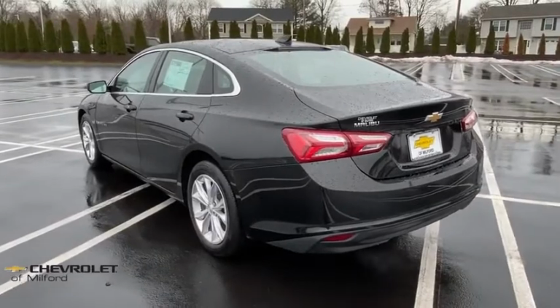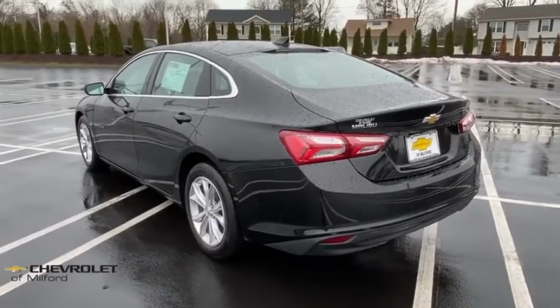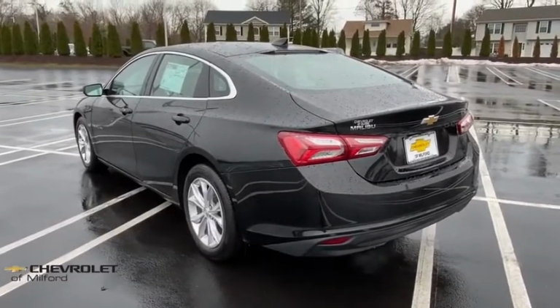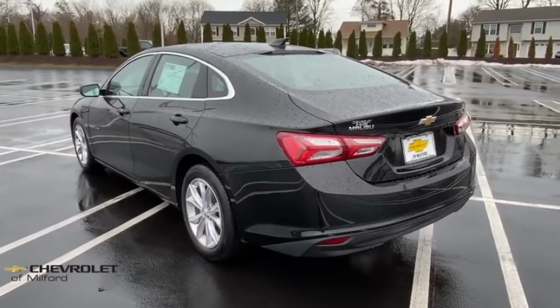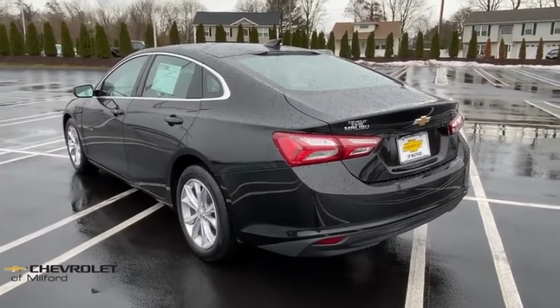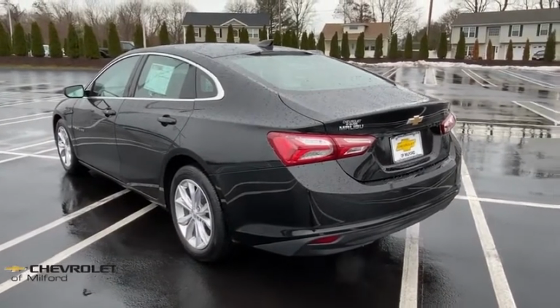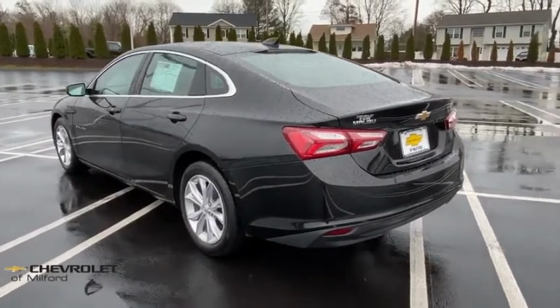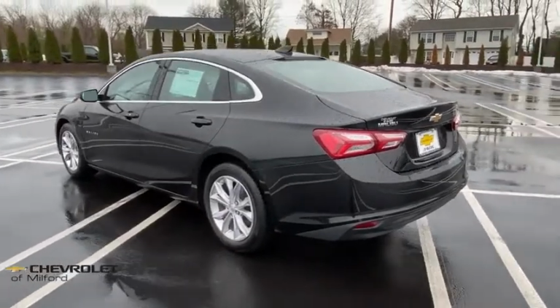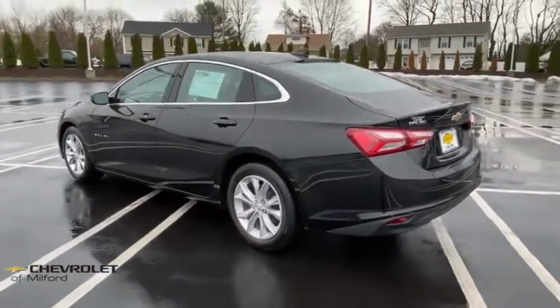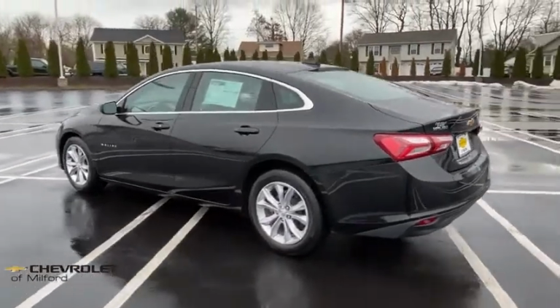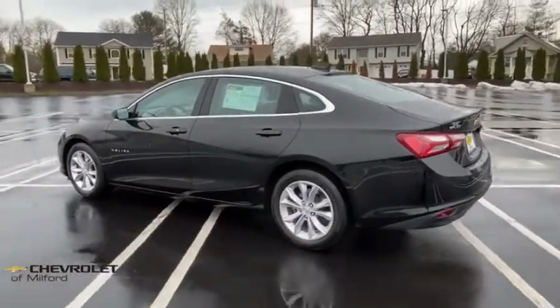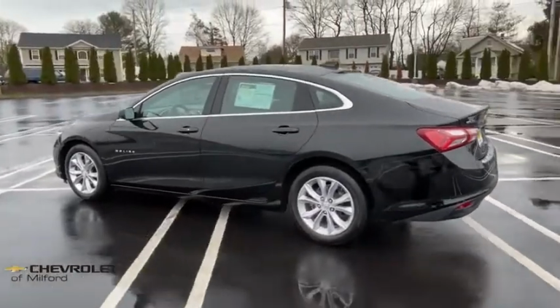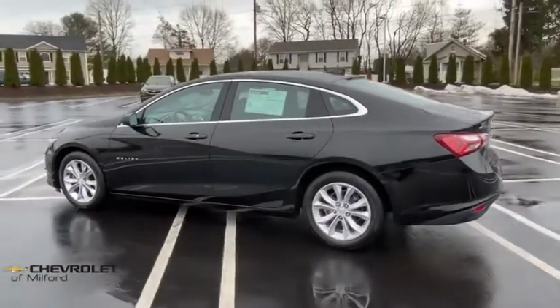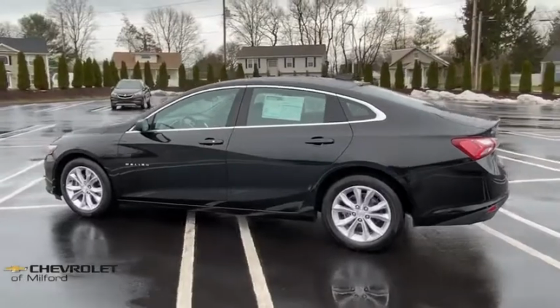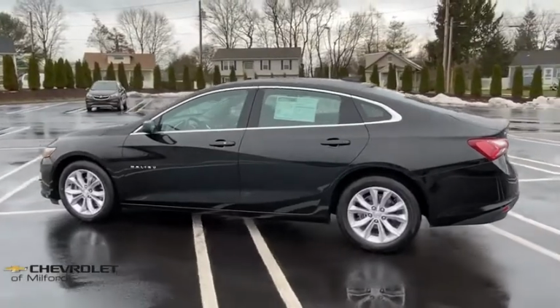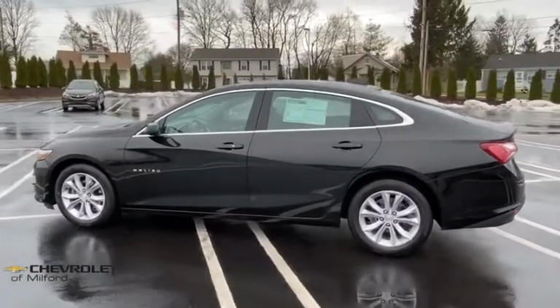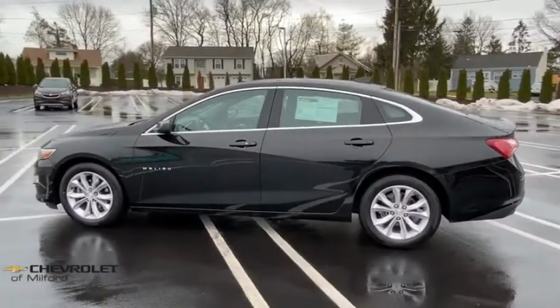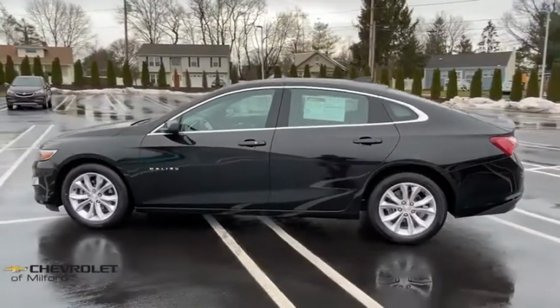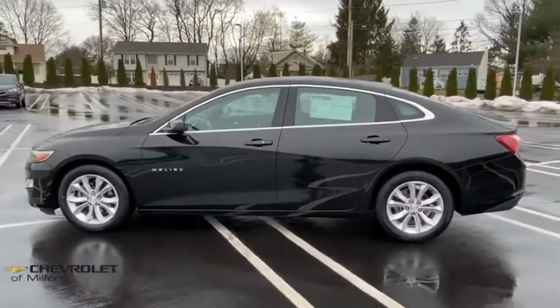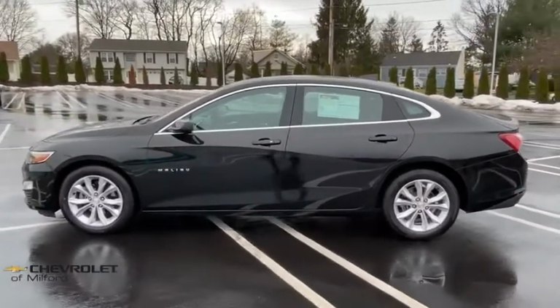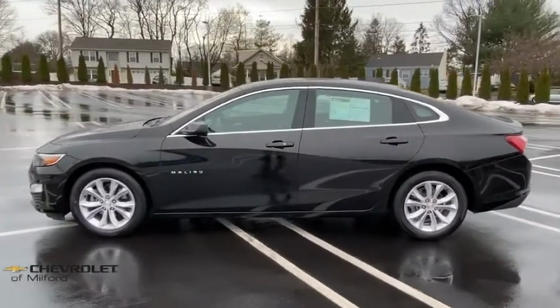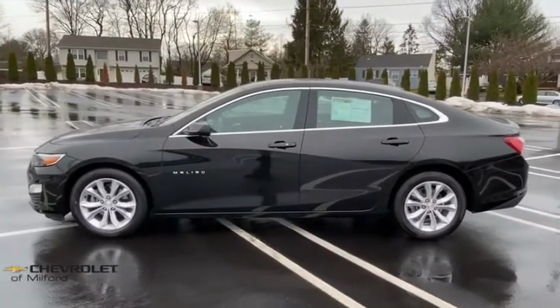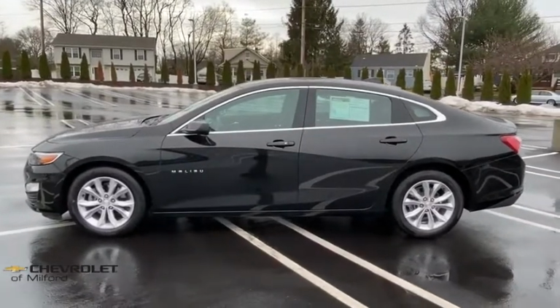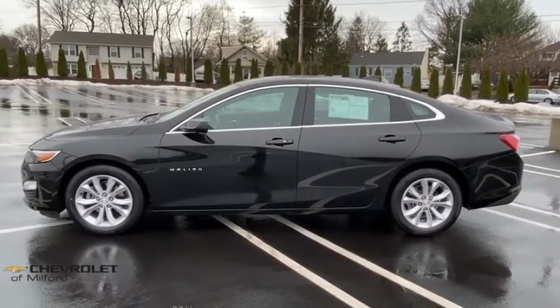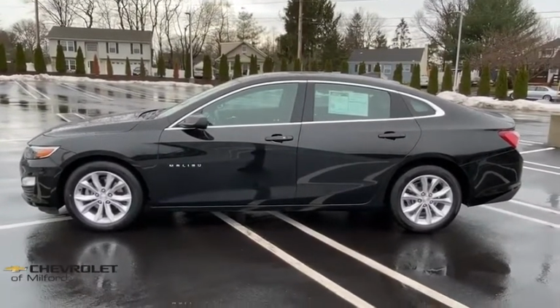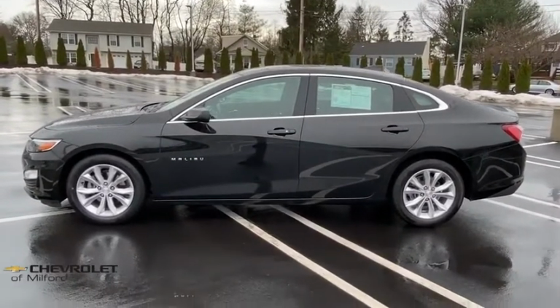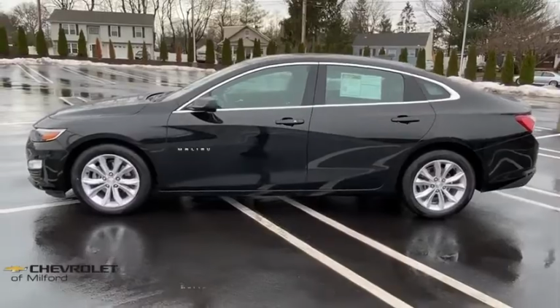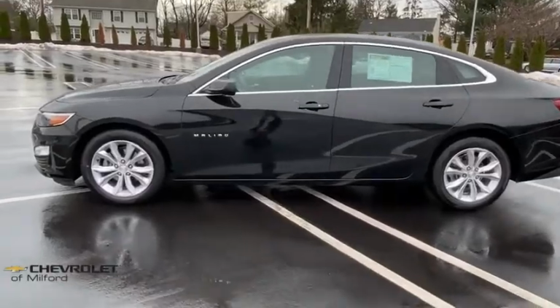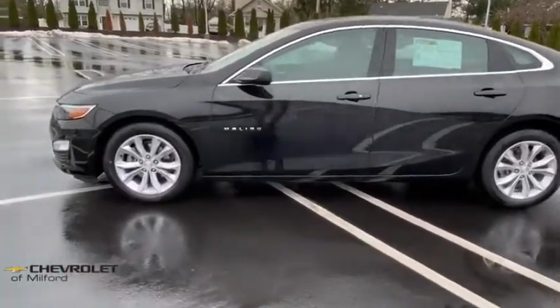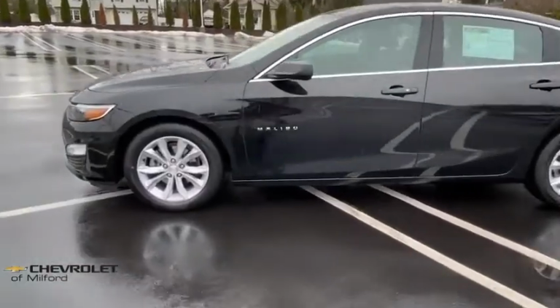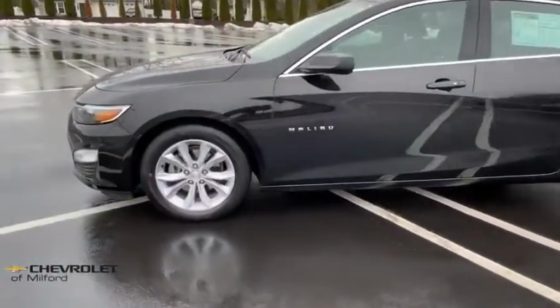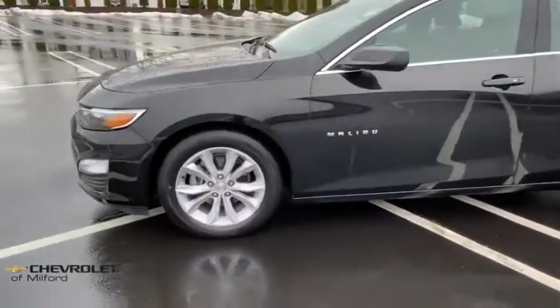Electronic stability control, compass, trip computer, security system, rear window defroster, remote keyless entry, tachometer, brake assist, panic alarm, overhead console, and front reading lamps.